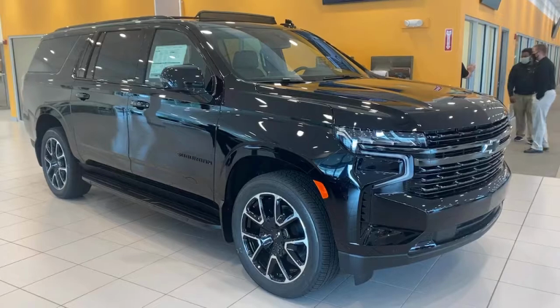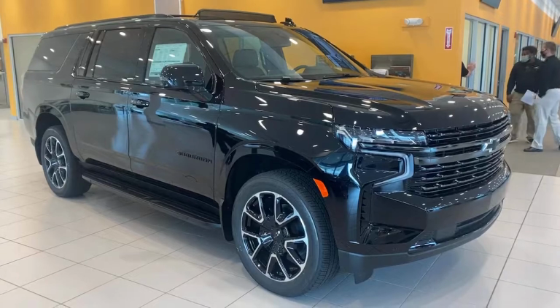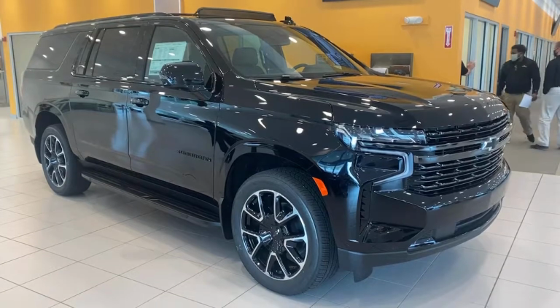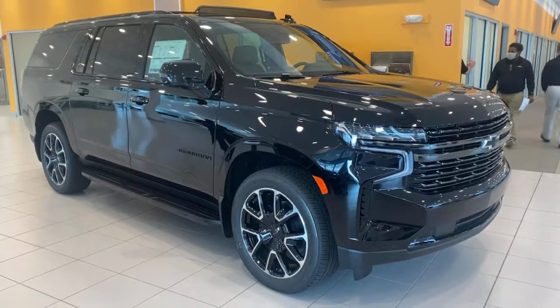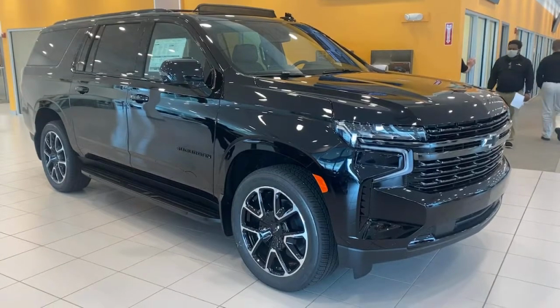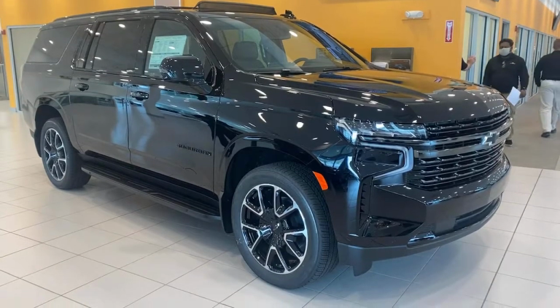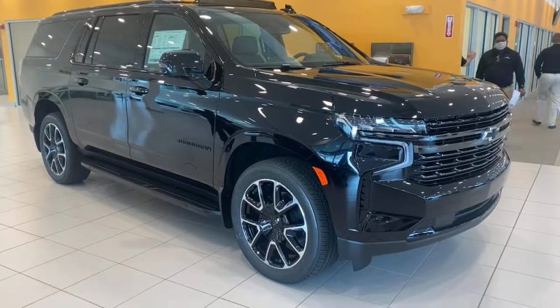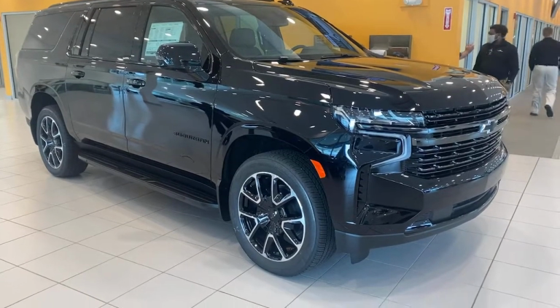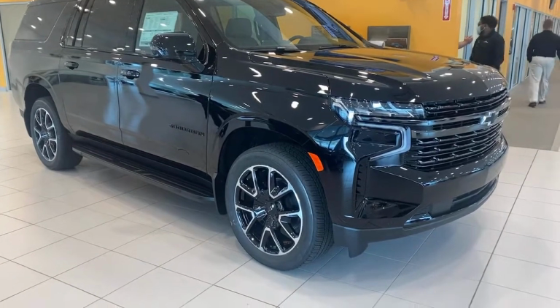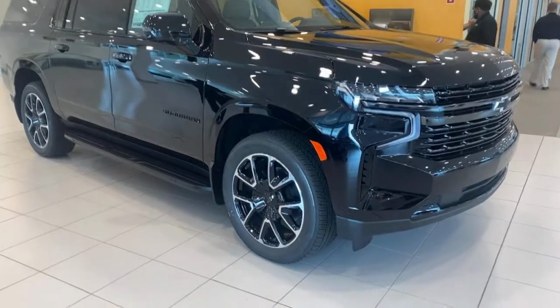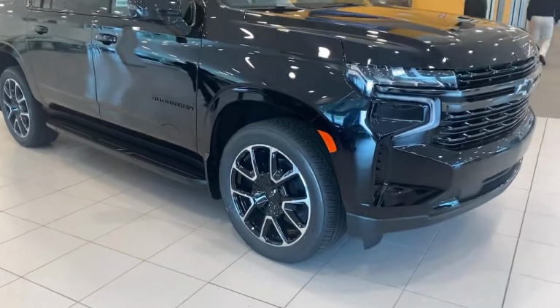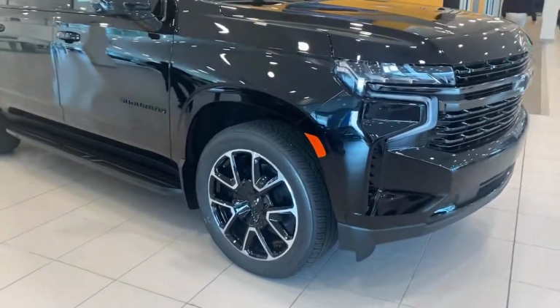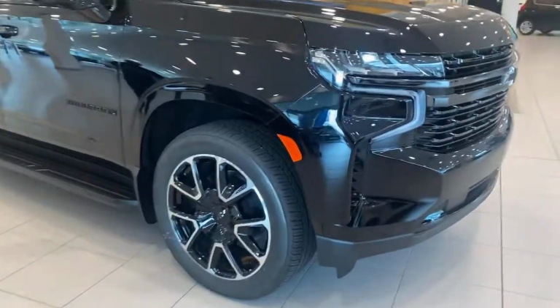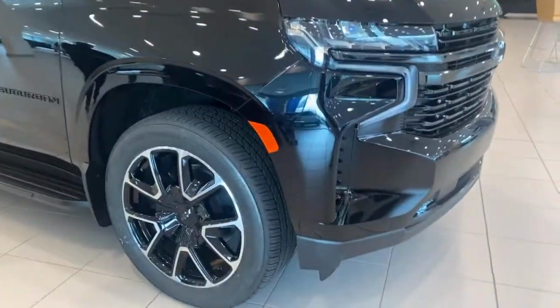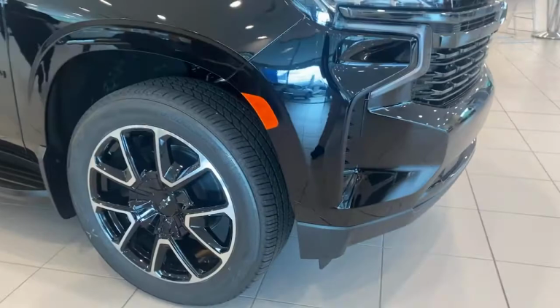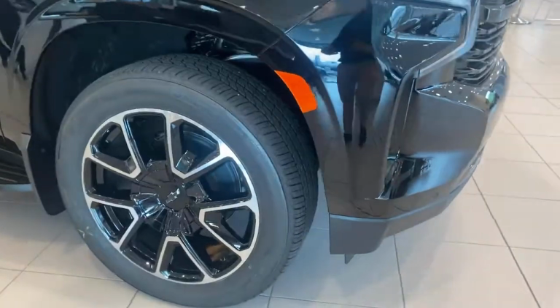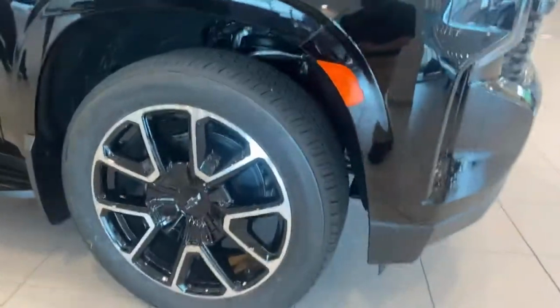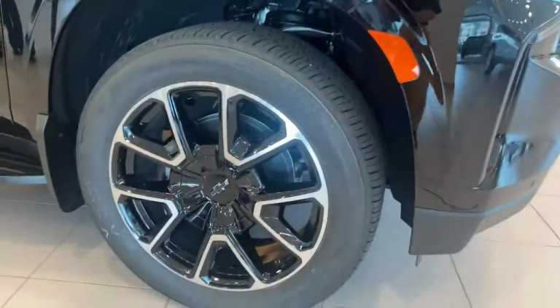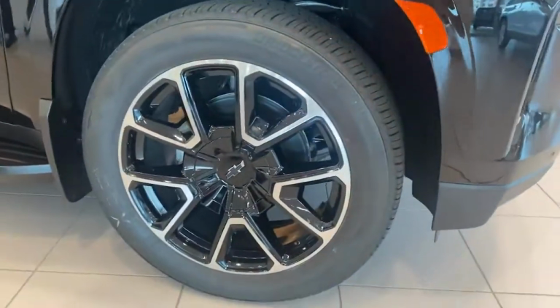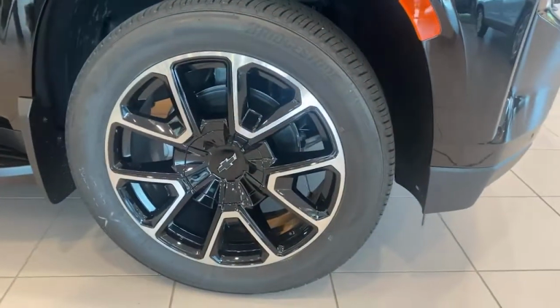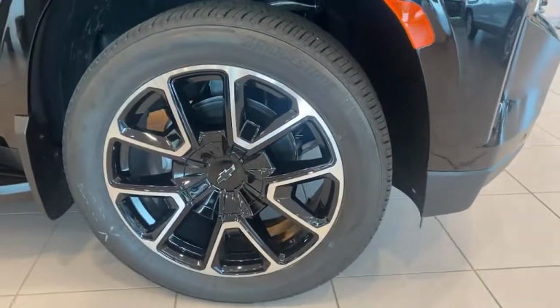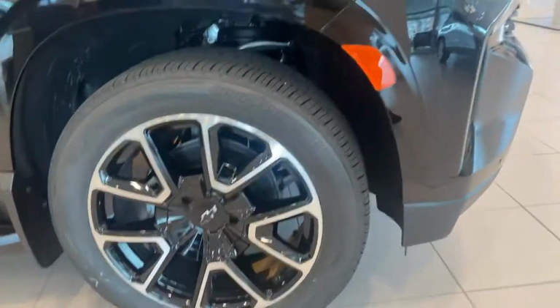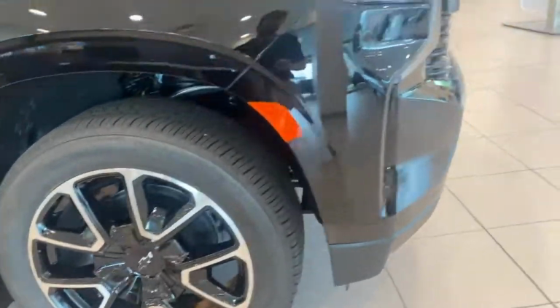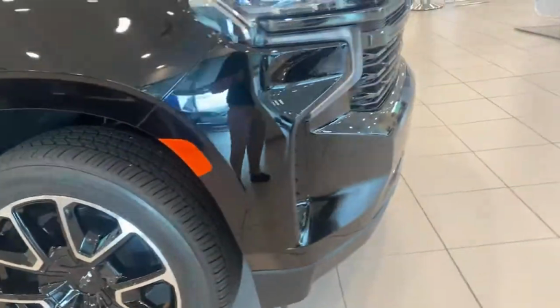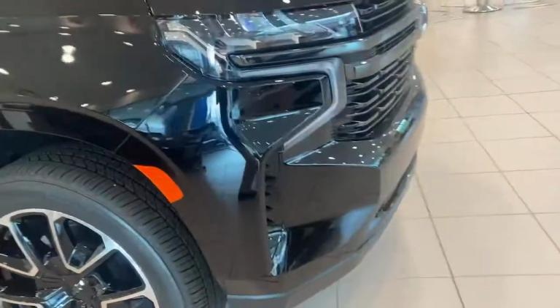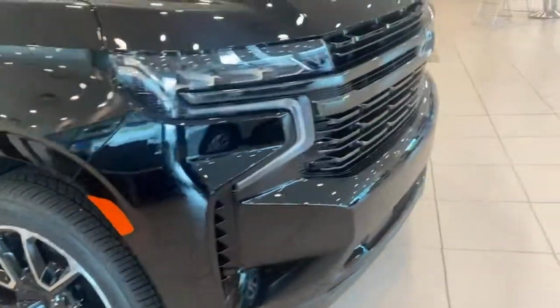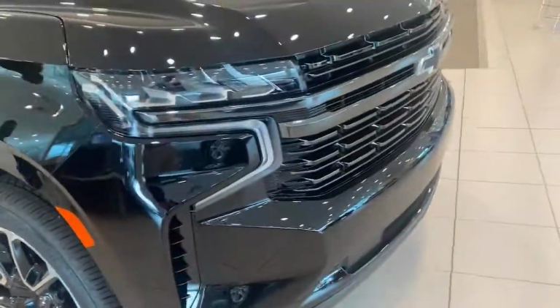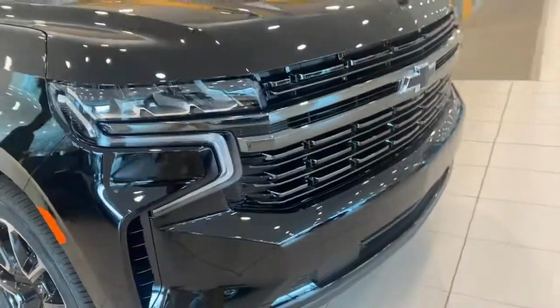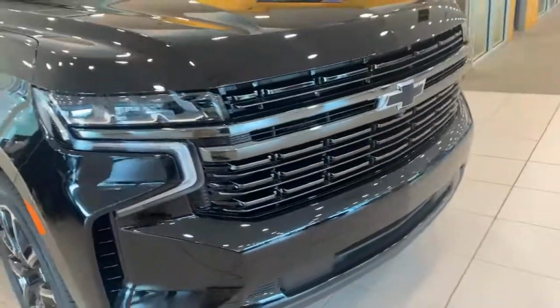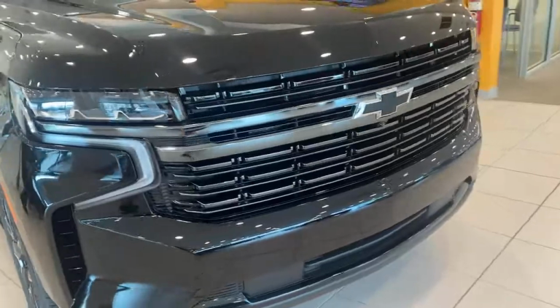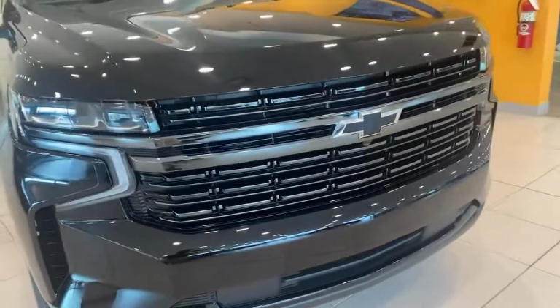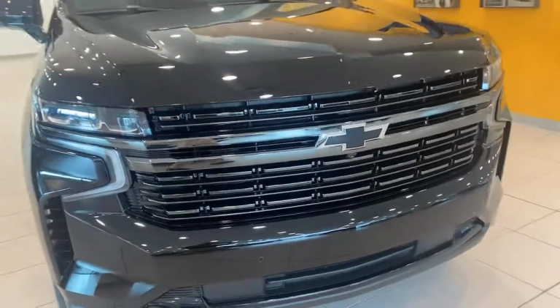Get into the 2021 Chevrolet Suburban. Whether you're taking that road trip or tackling a big project, keep your family safe, comfortable, and connected in the Suburban.